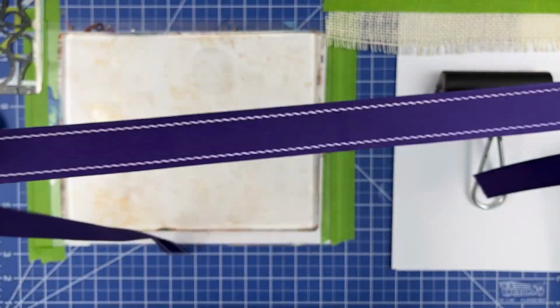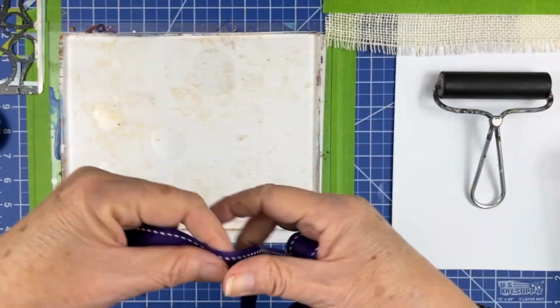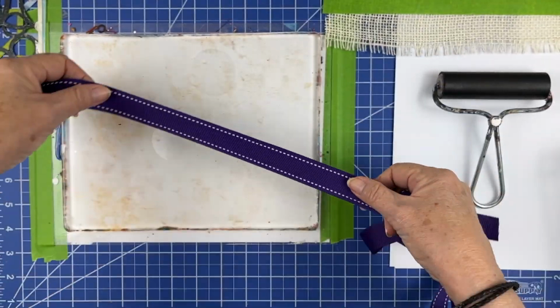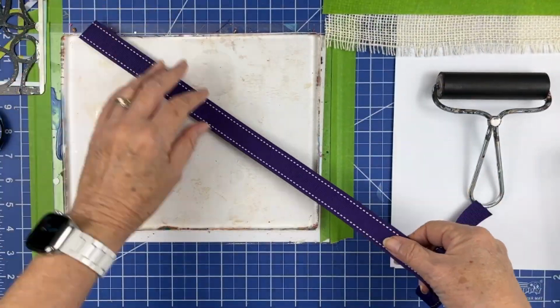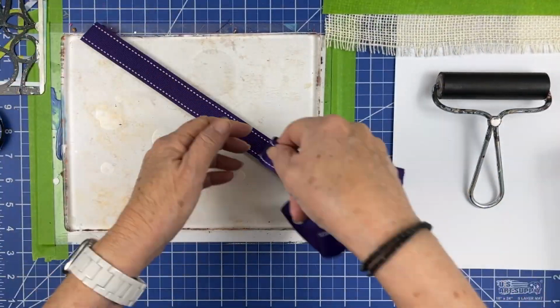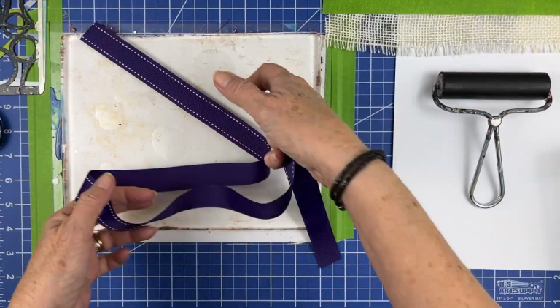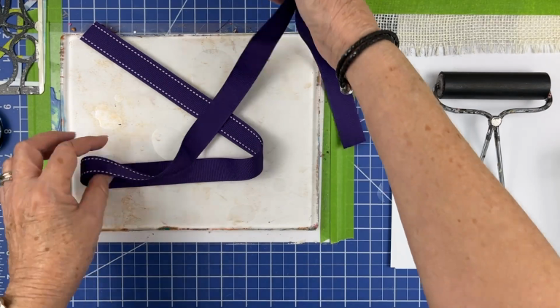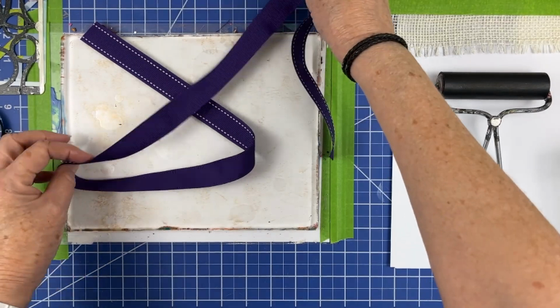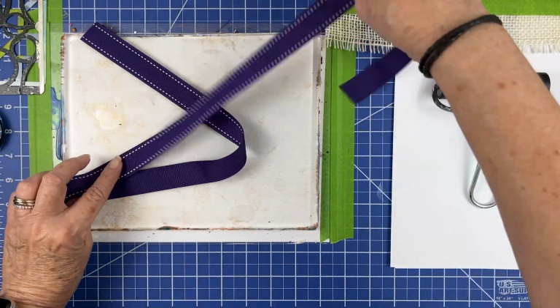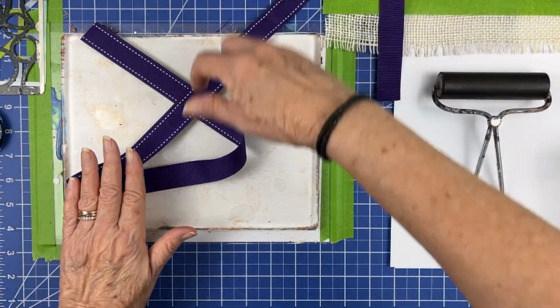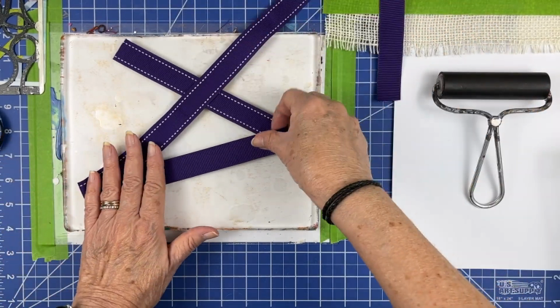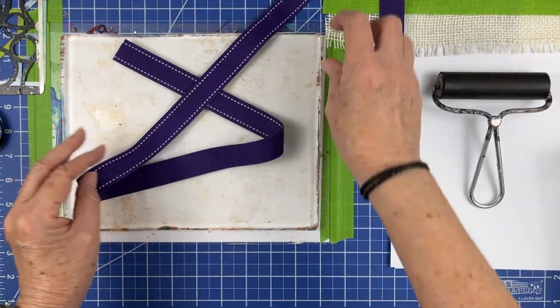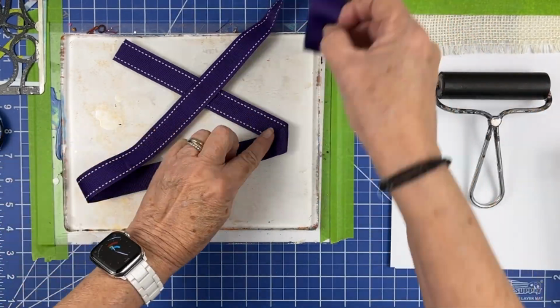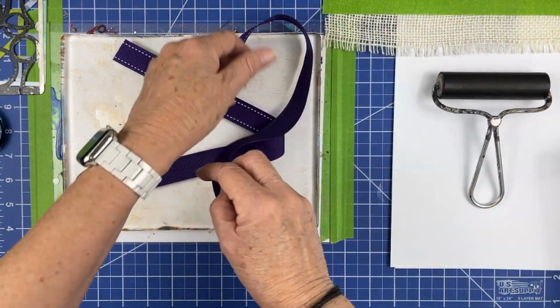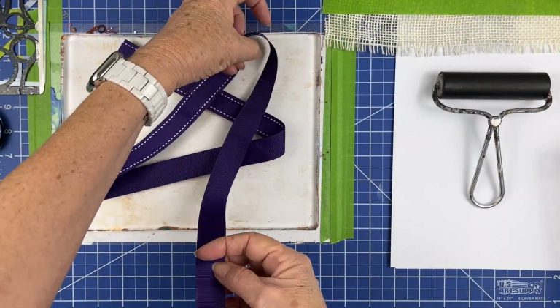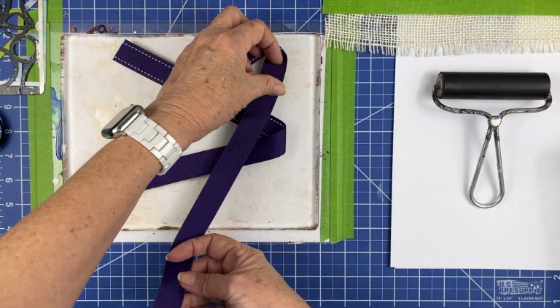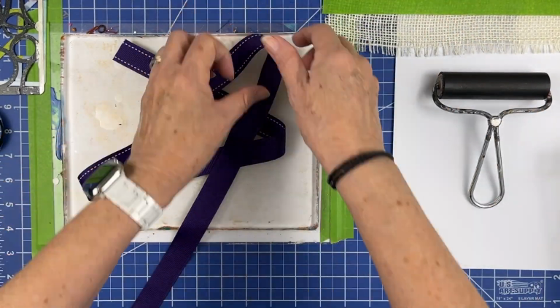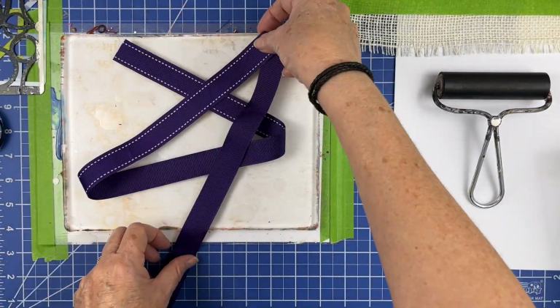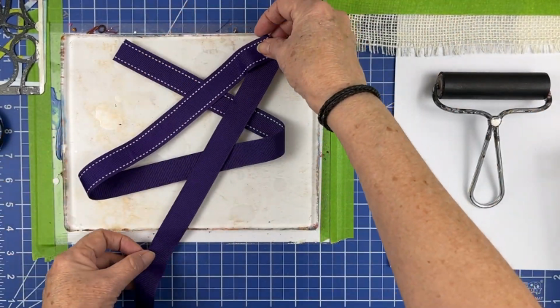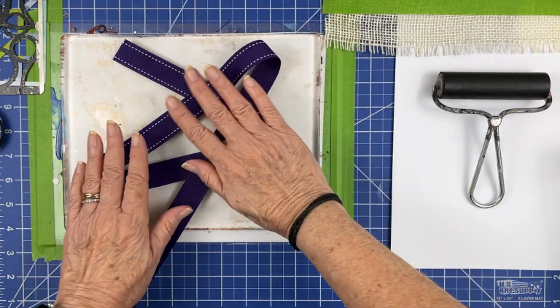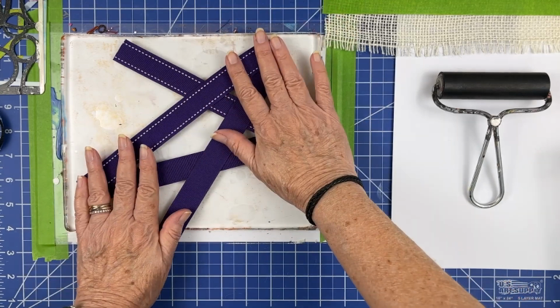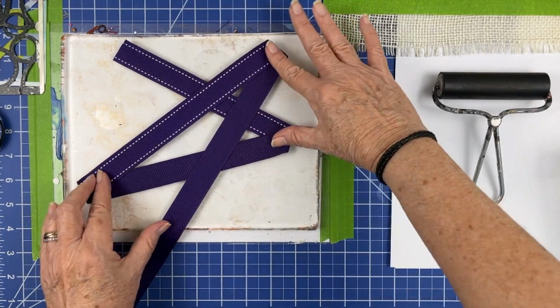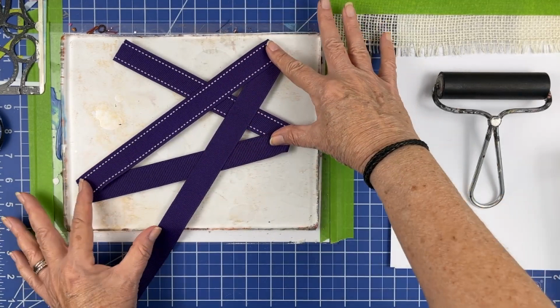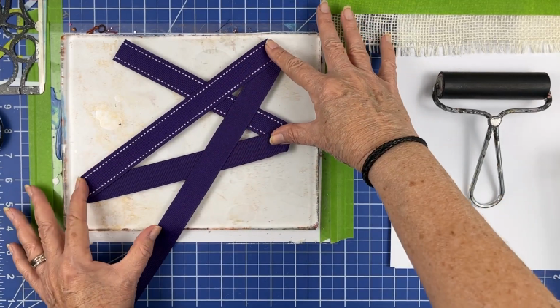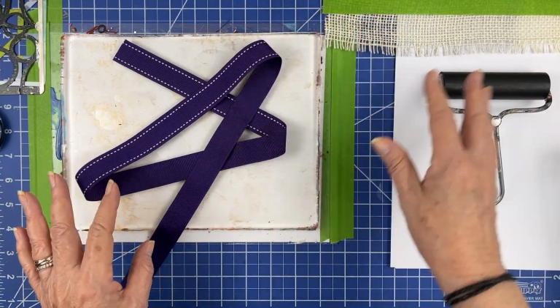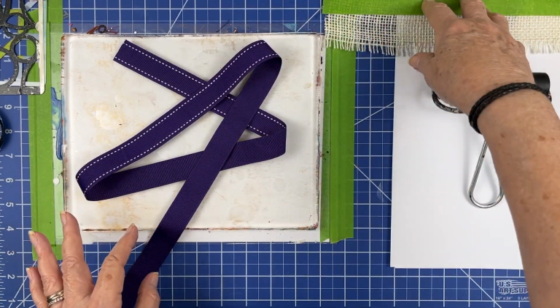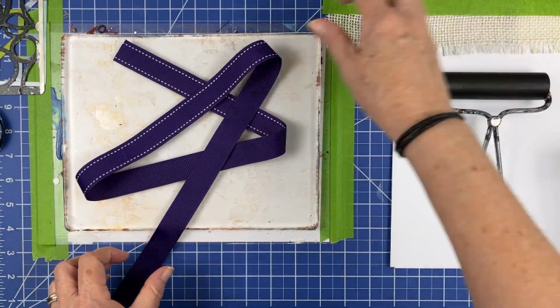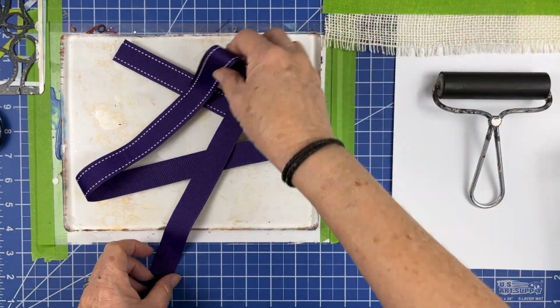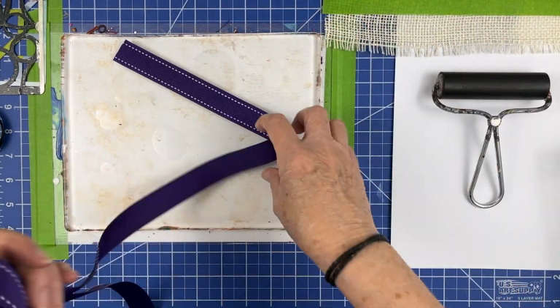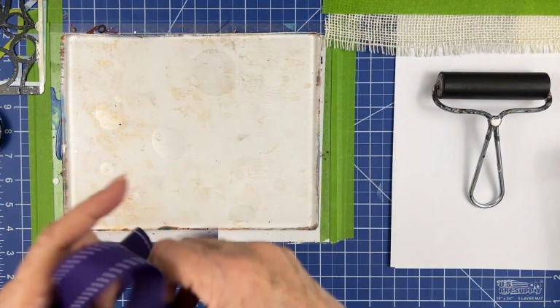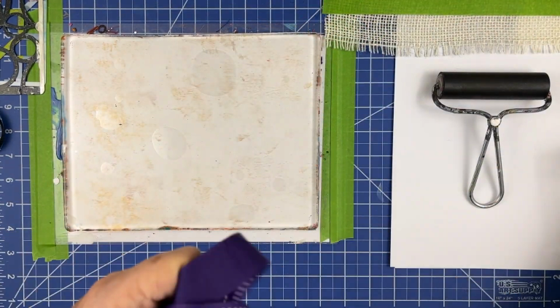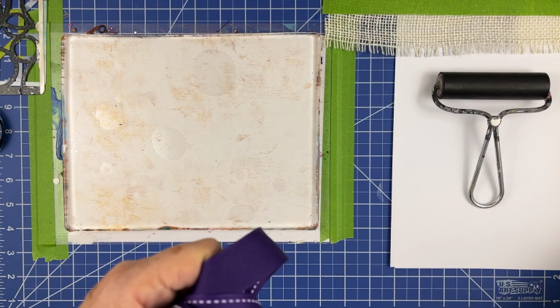And these grosgrain ribbons, especially this one that has a little stitching around the edges, could really be an interesting imprint on the plate.